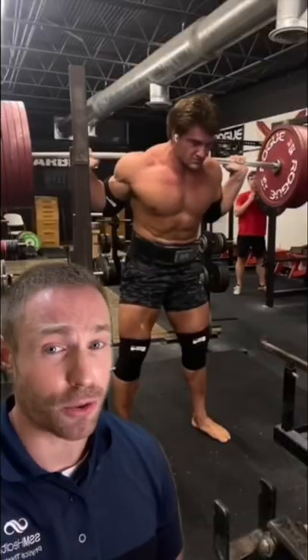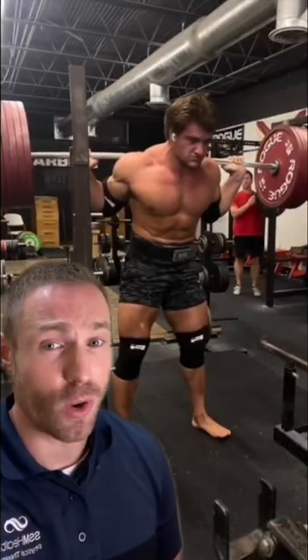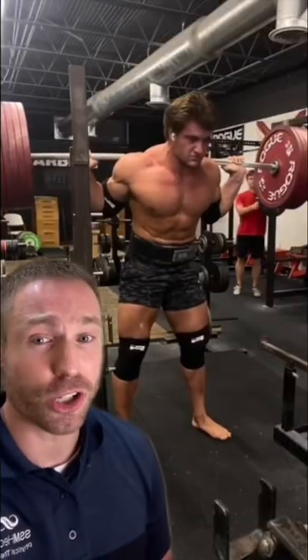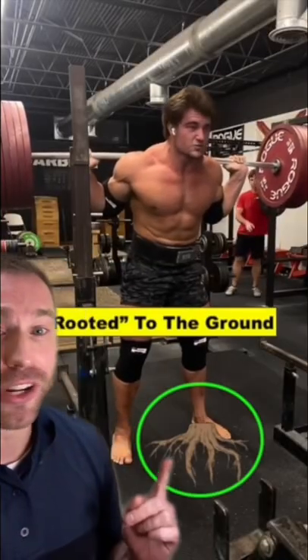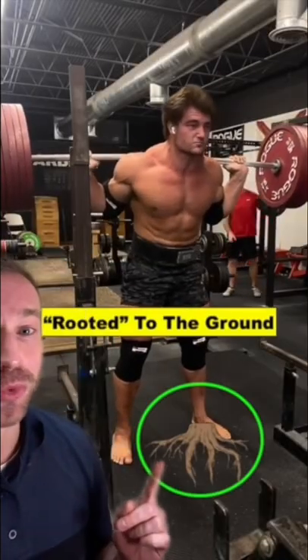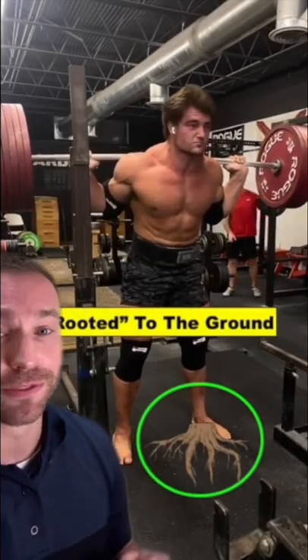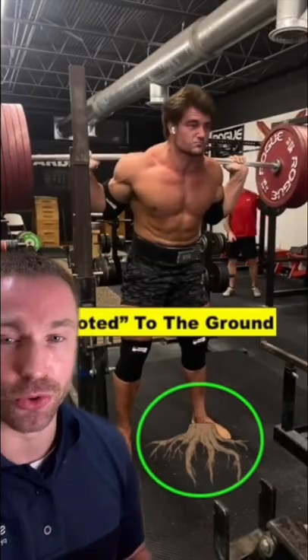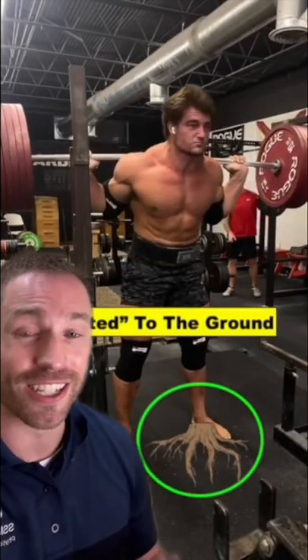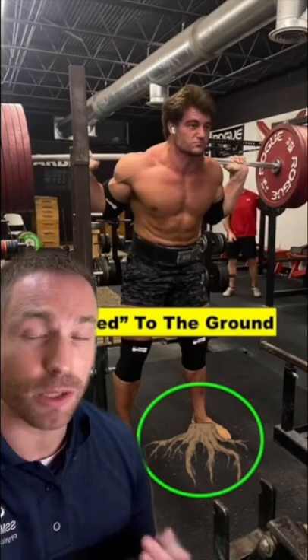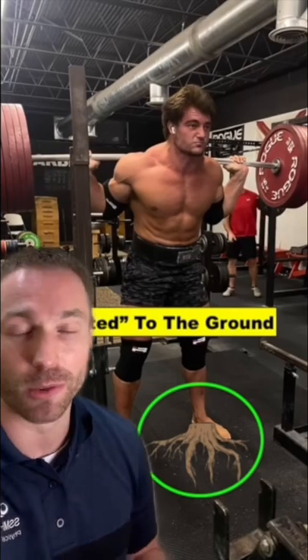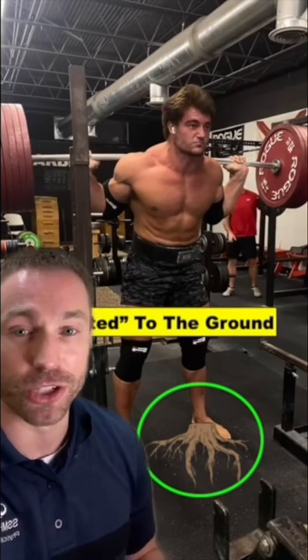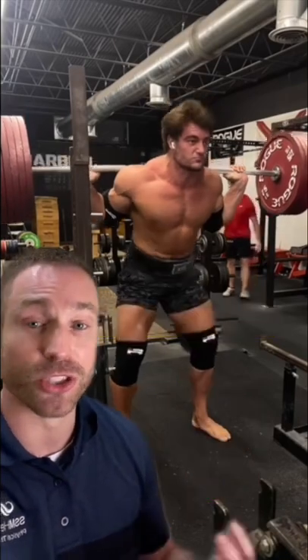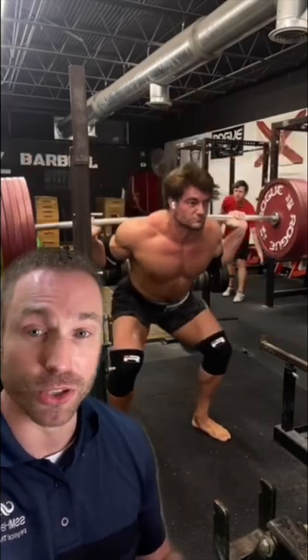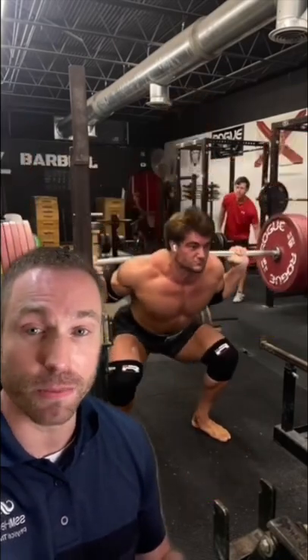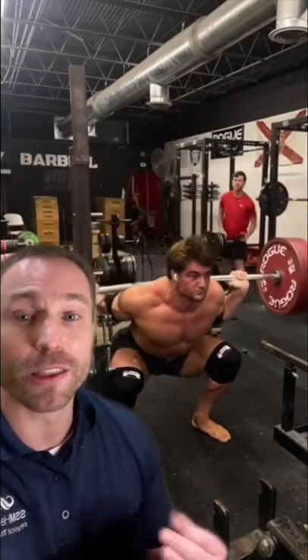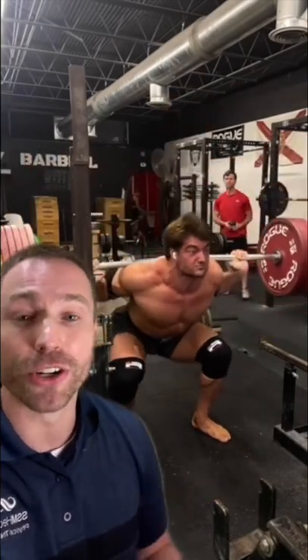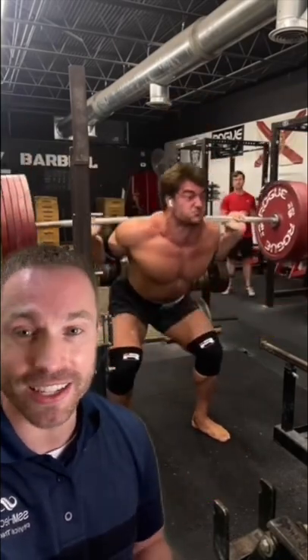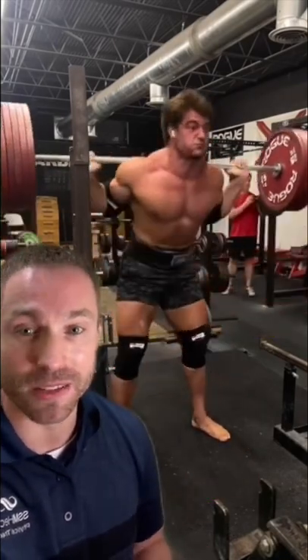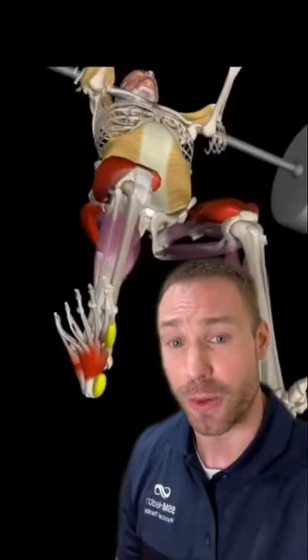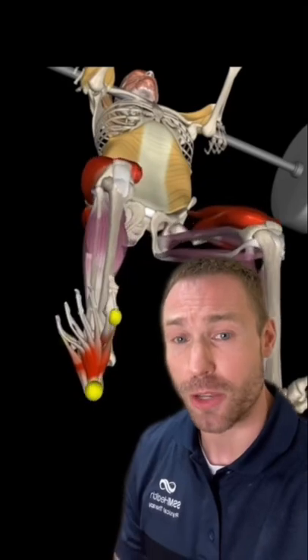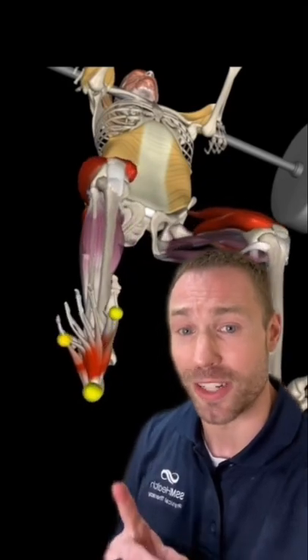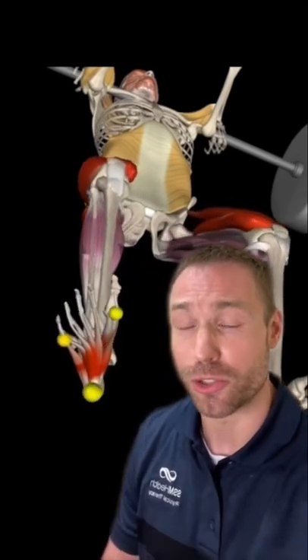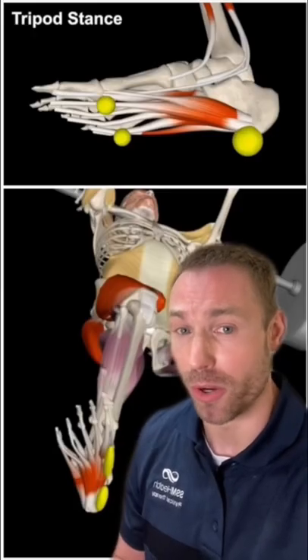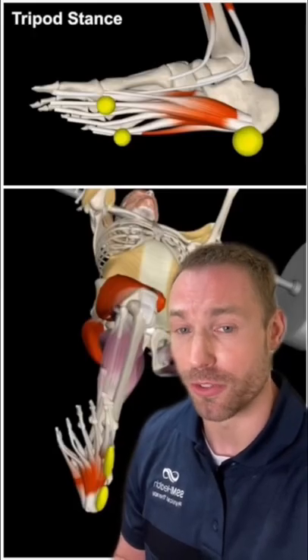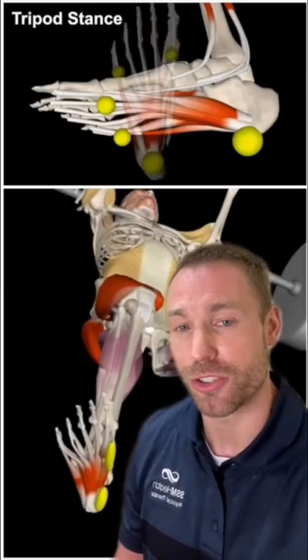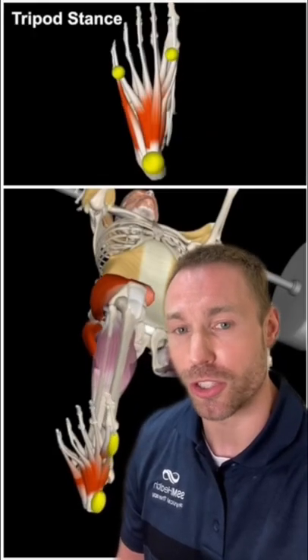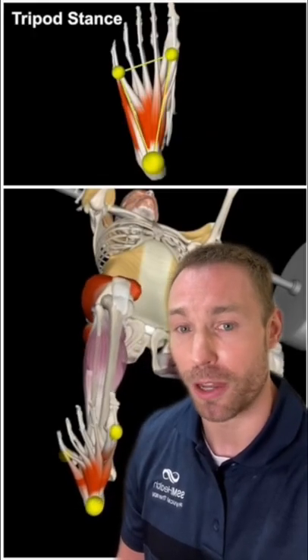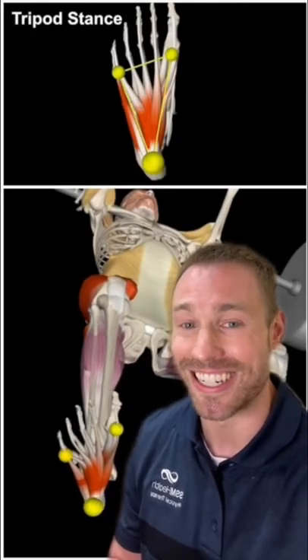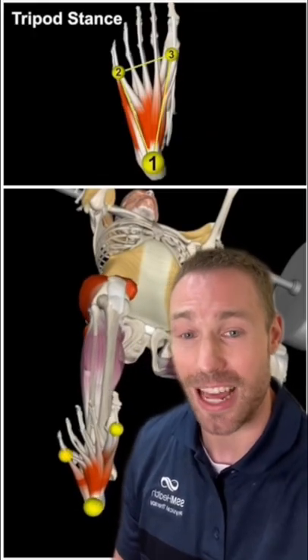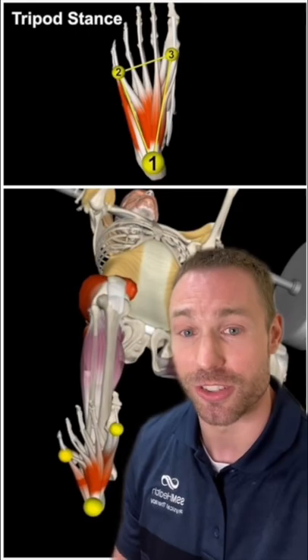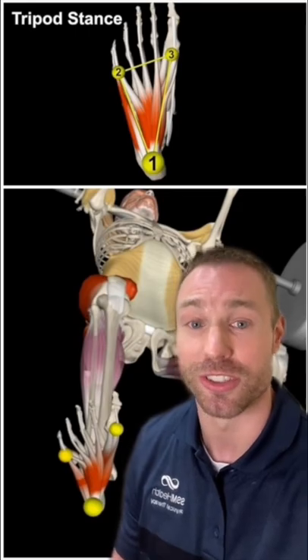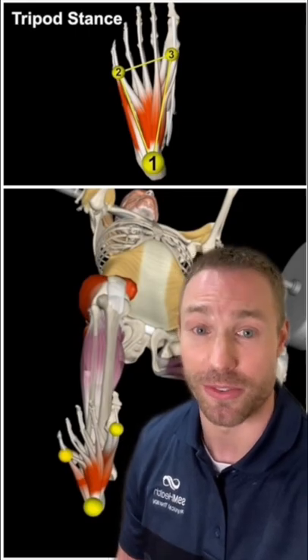A proper squat starts by learning how to root your foot to the ground and establish a firm foundation. The more stable your foot can be, the better your technique can be. Spread your body weight across these three points of your foot — this is called the tripod foot, and it establishes a good stable foundation.